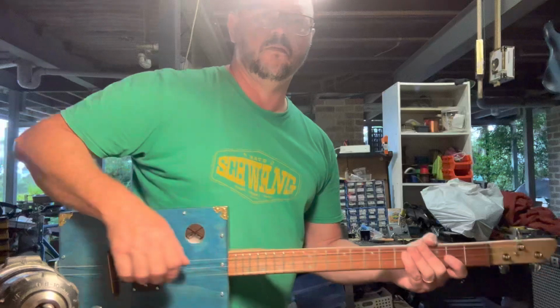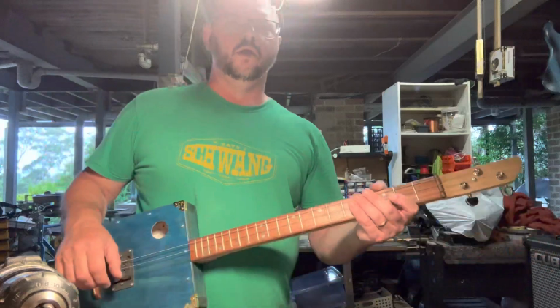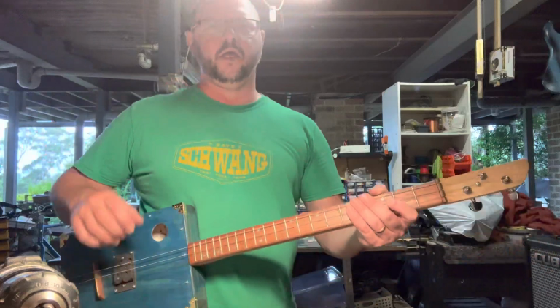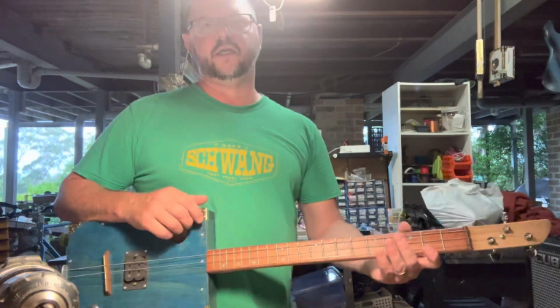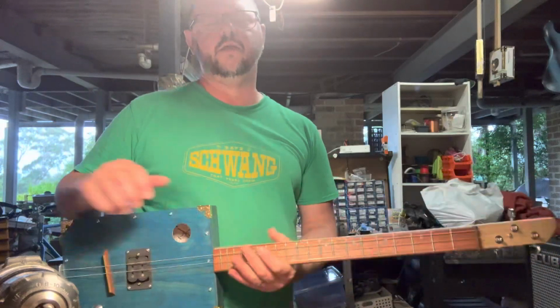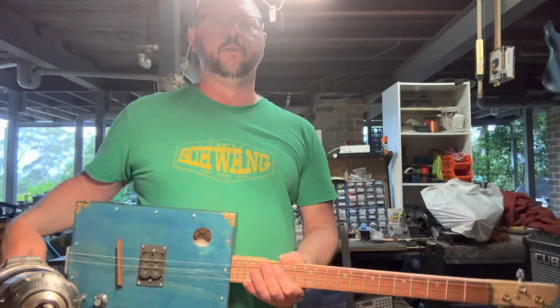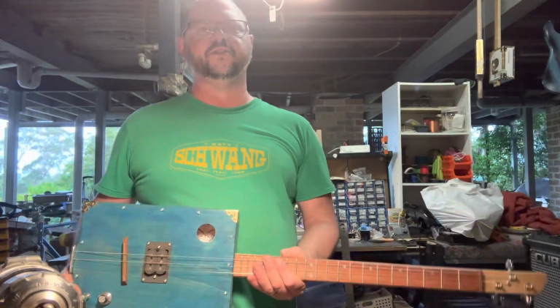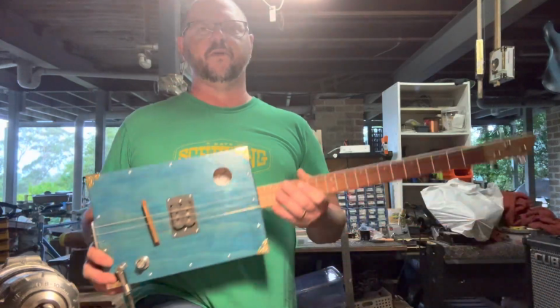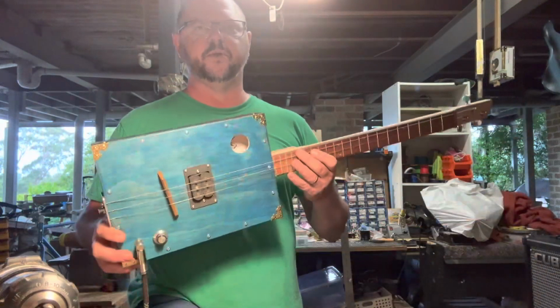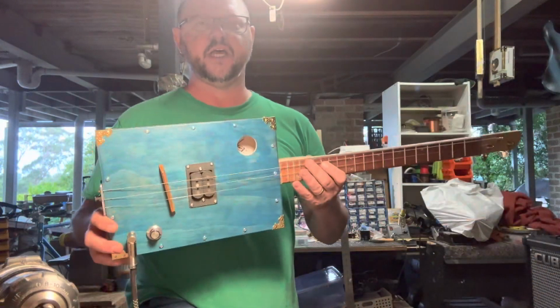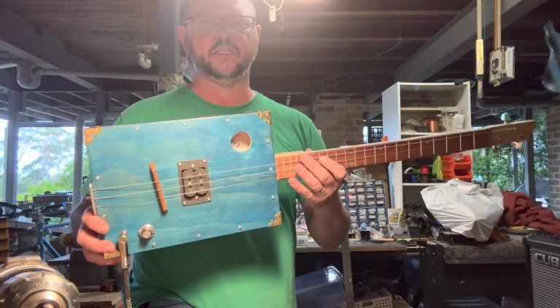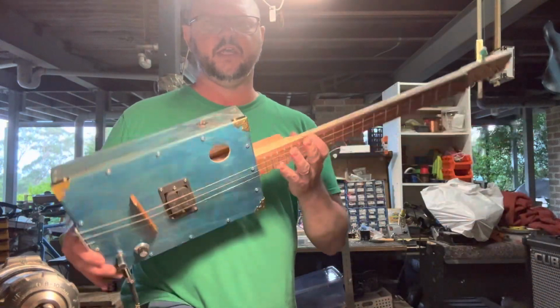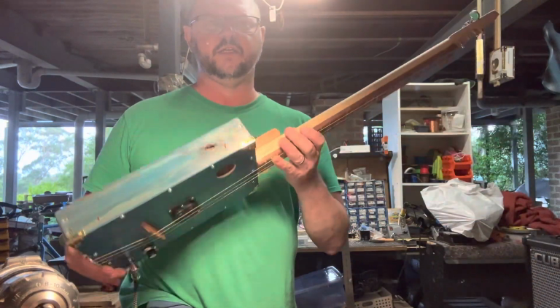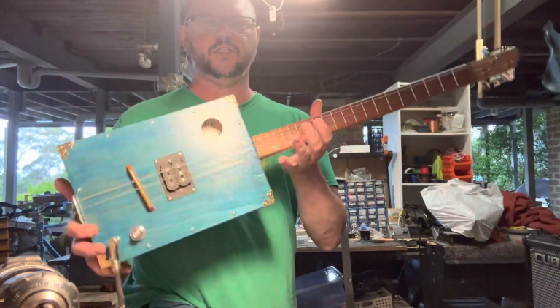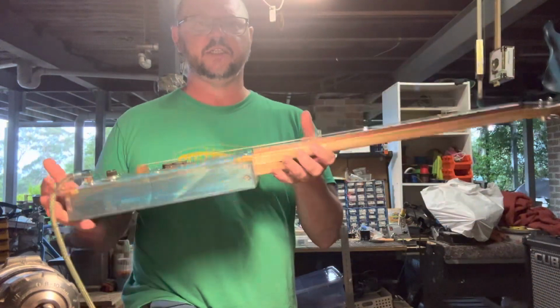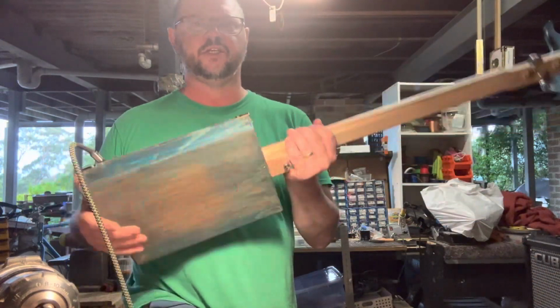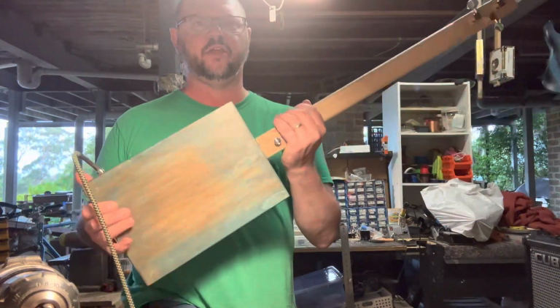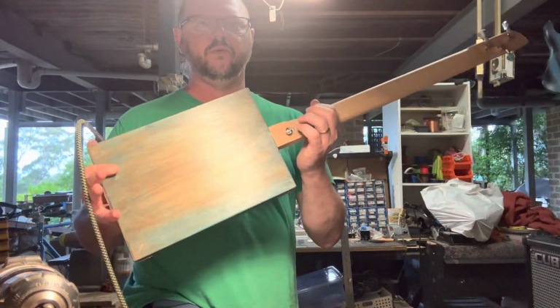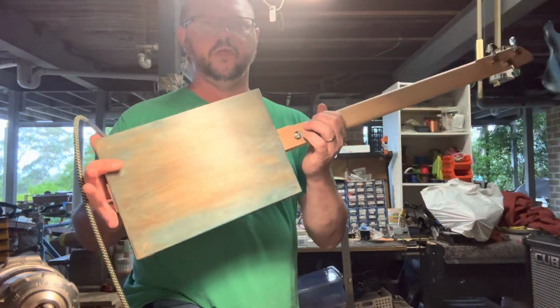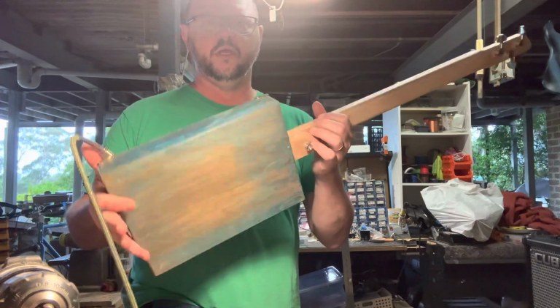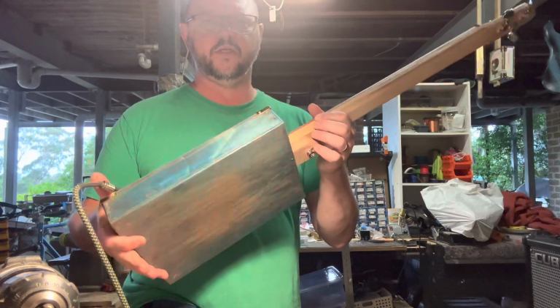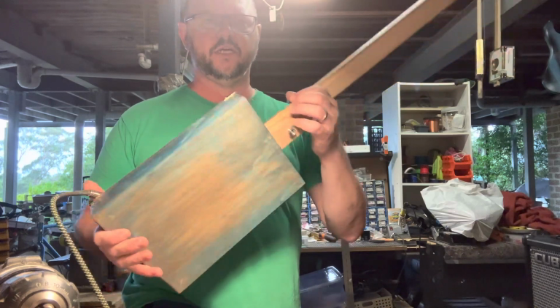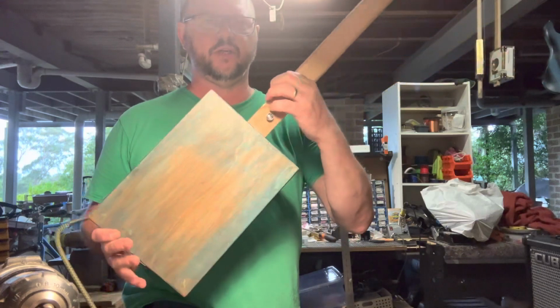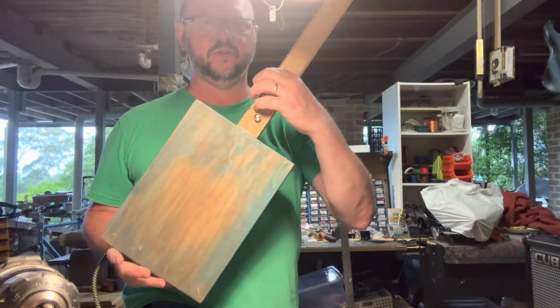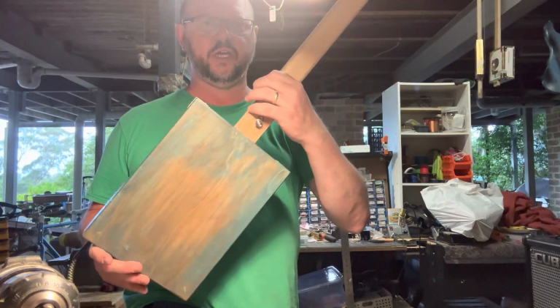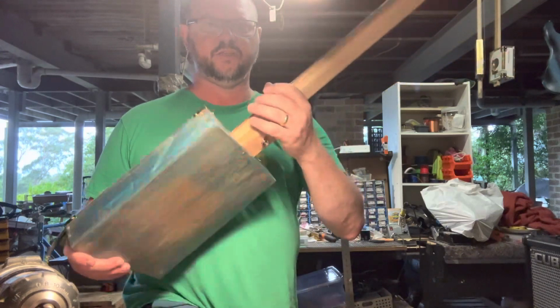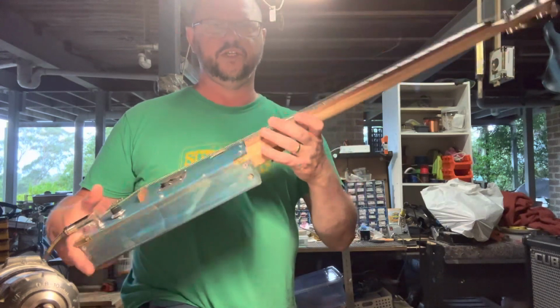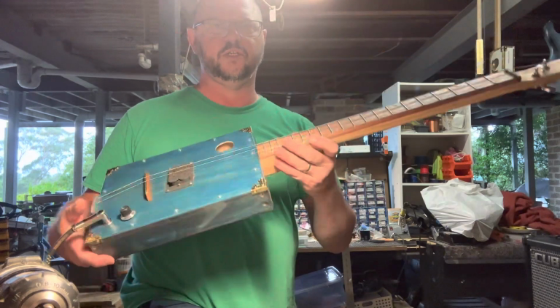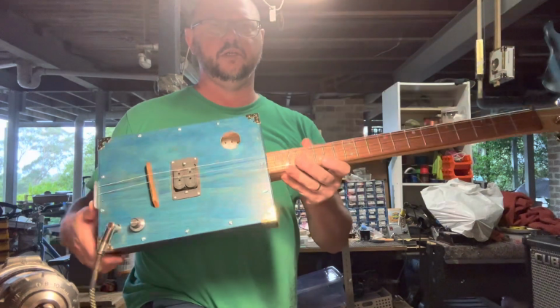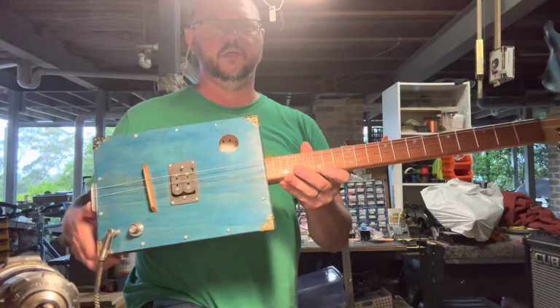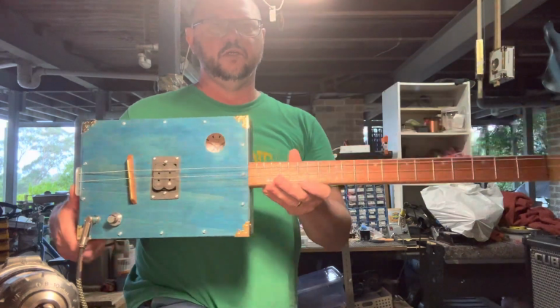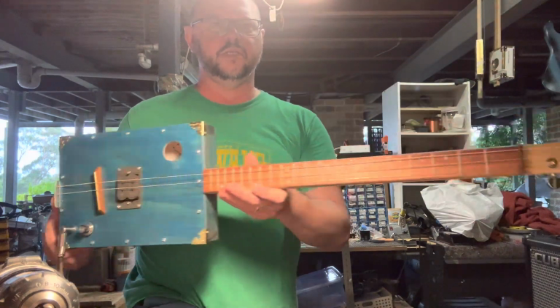Hey guys, Adam Harrison from Birdwood Guitars, just showing you another guitar which I have just finished today.